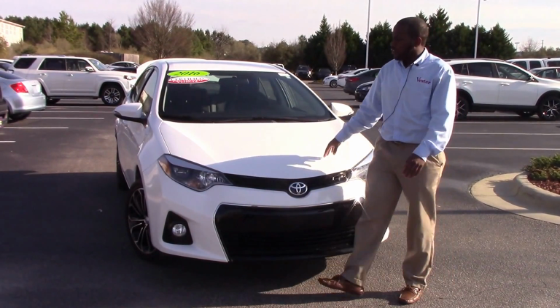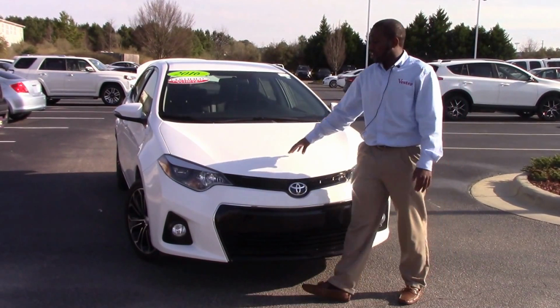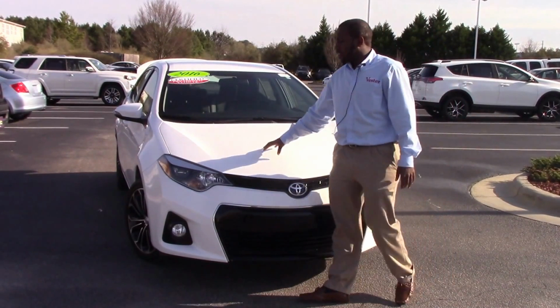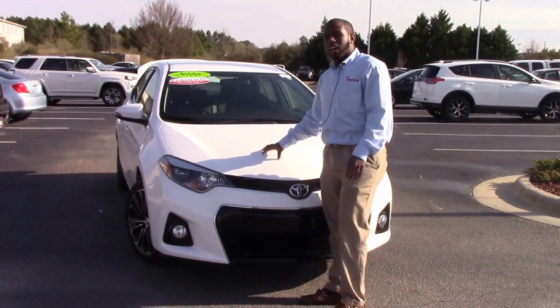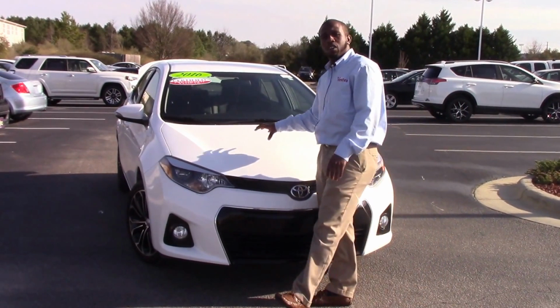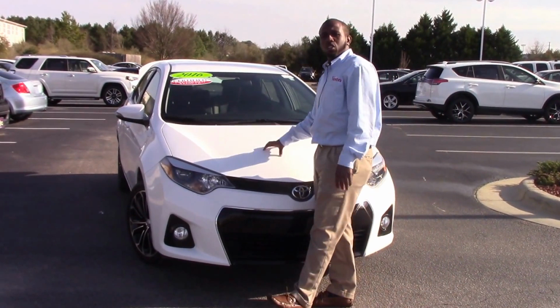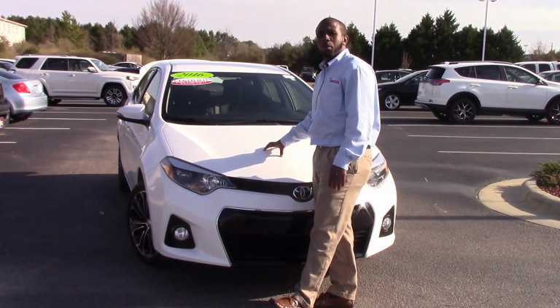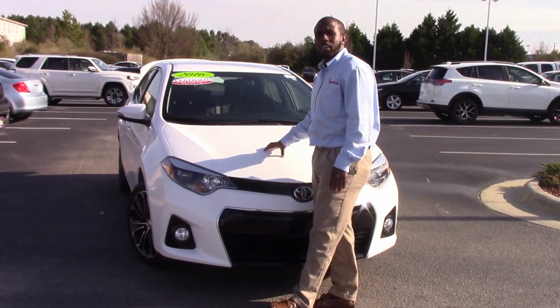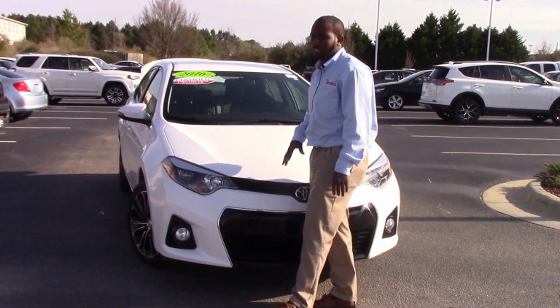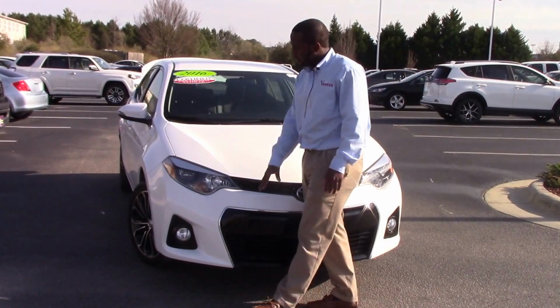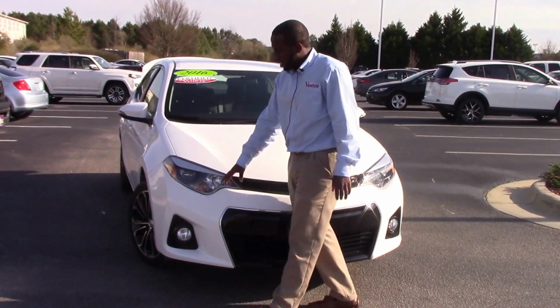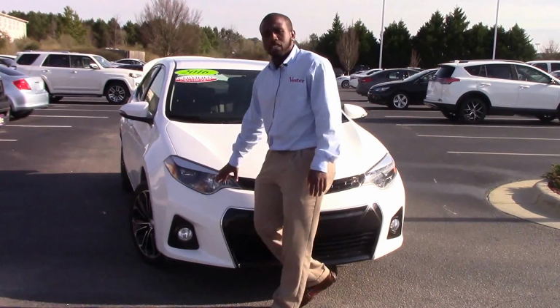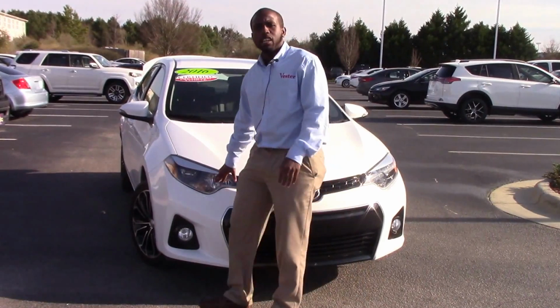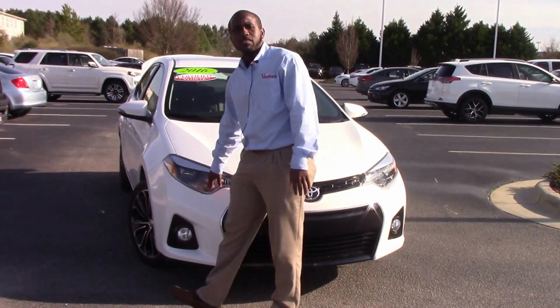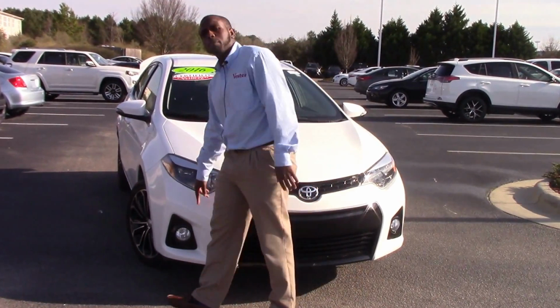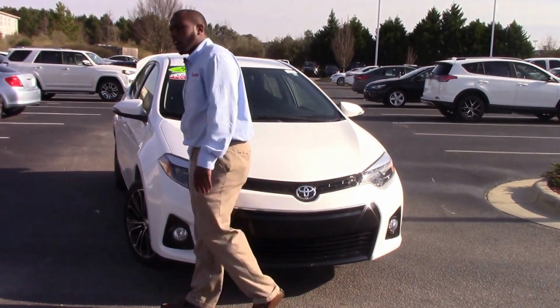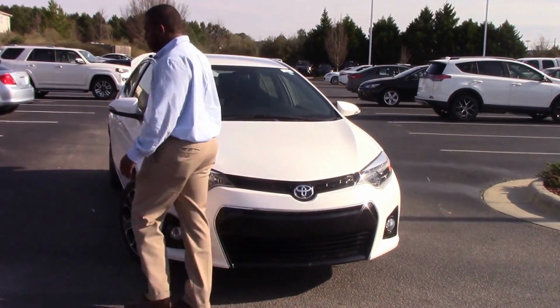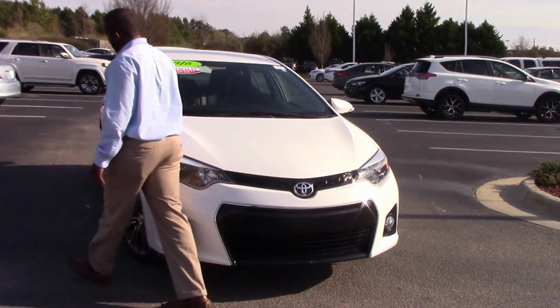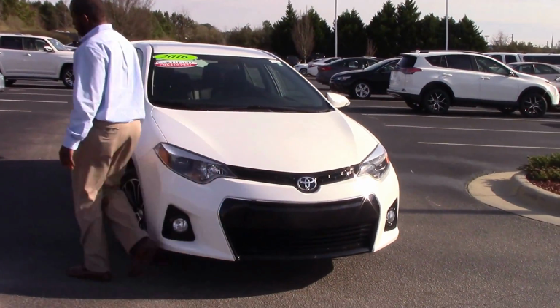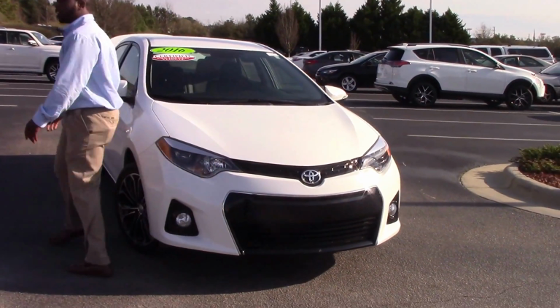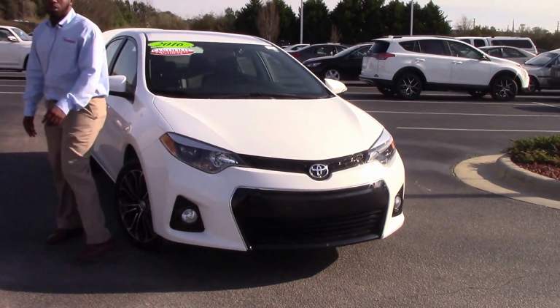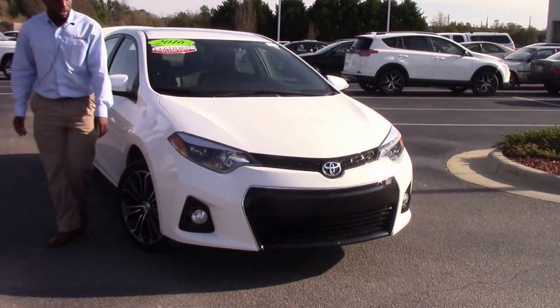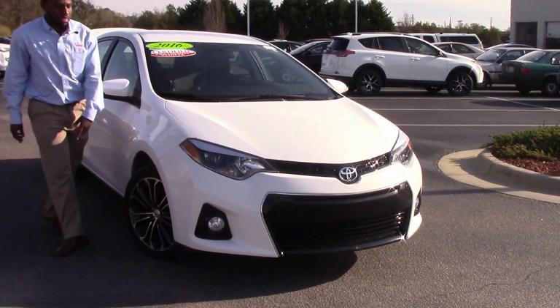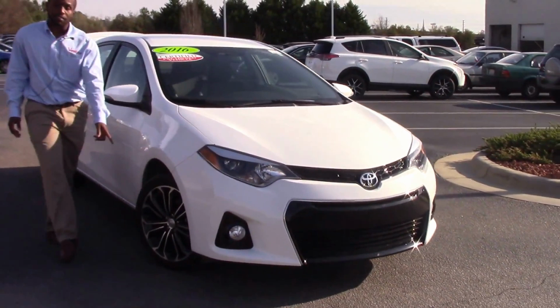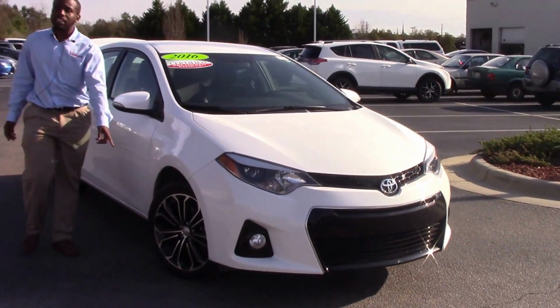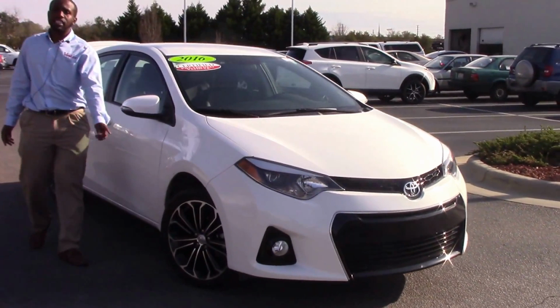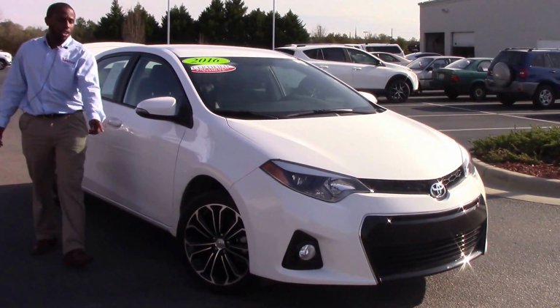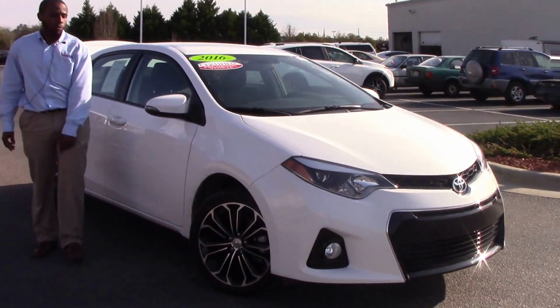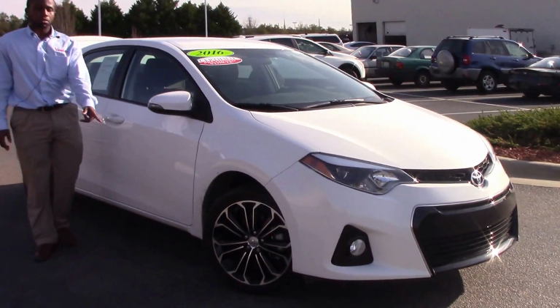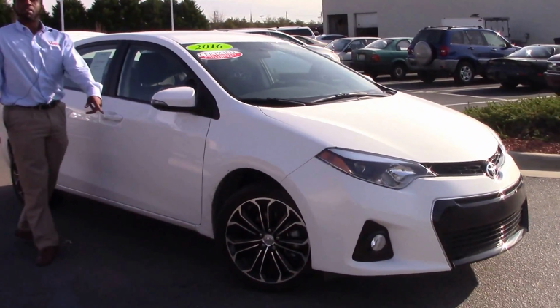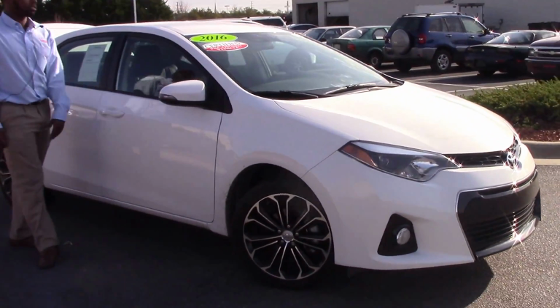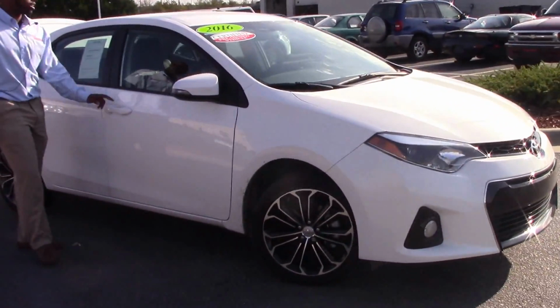For your color, we have a super white color, LED lights top and the bottom. Around to your wheels, we have 17-inch alloy wheels with brand new tires.